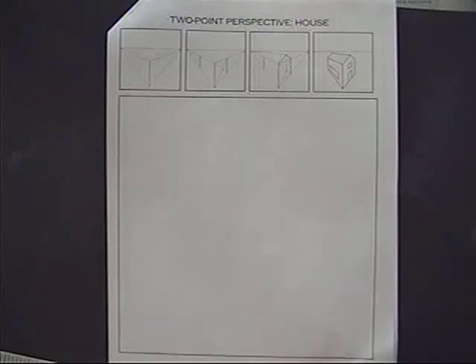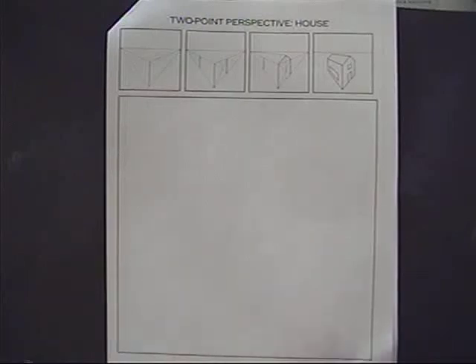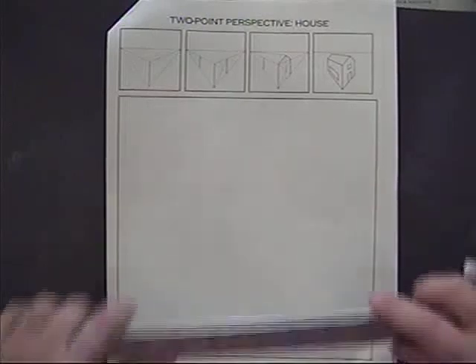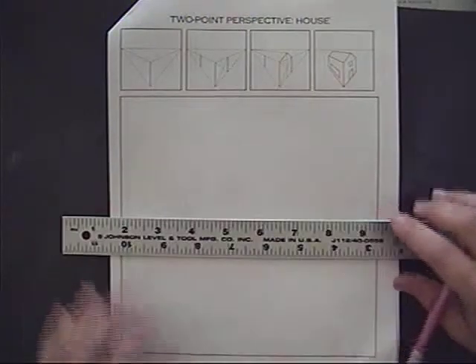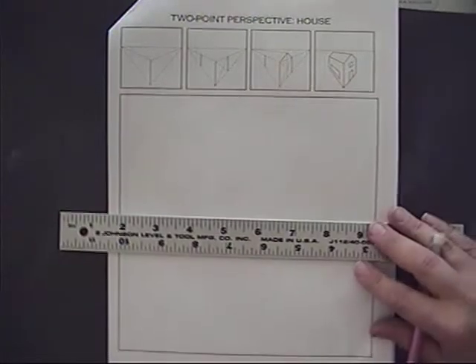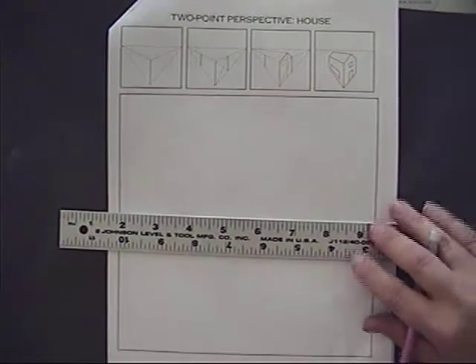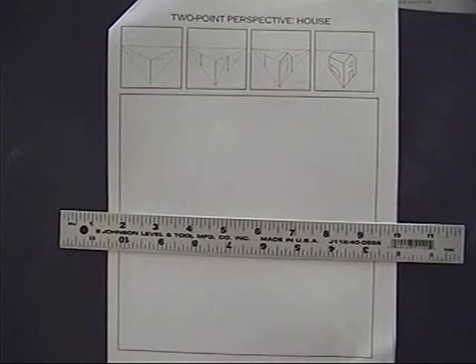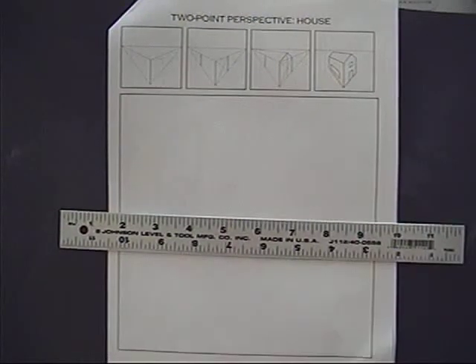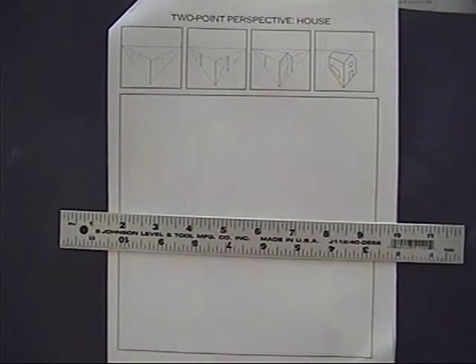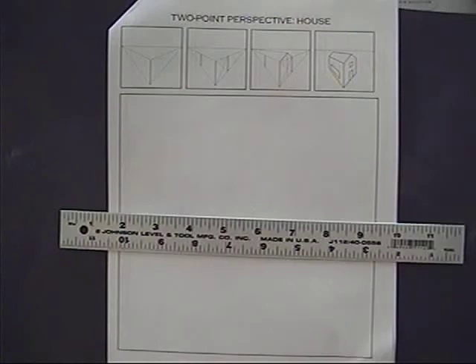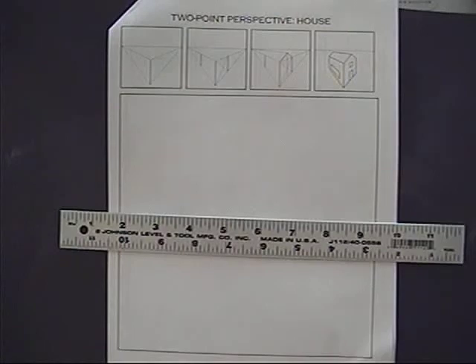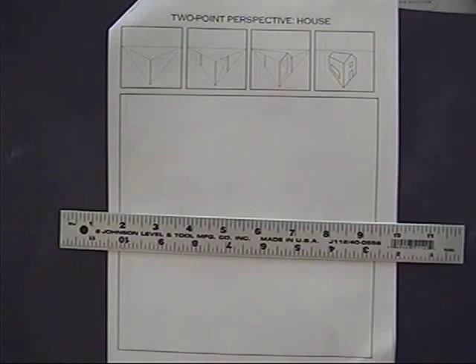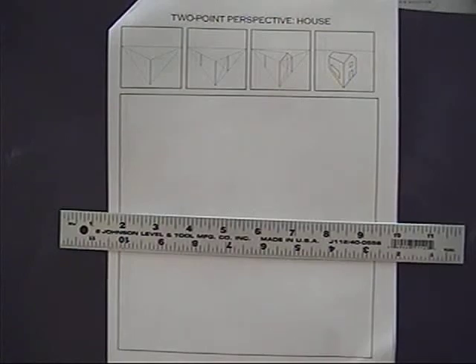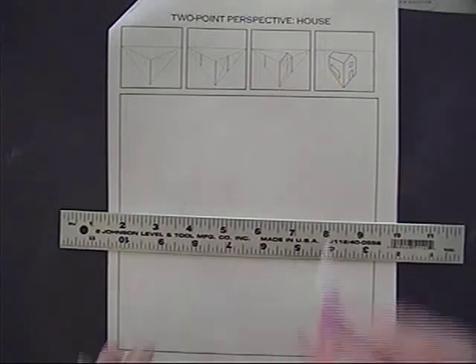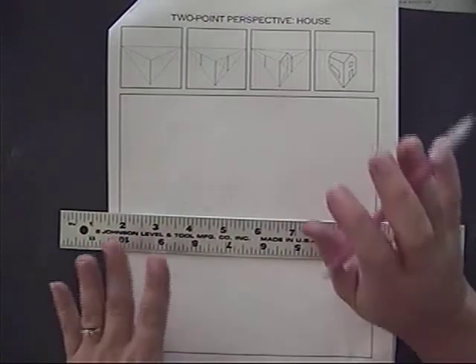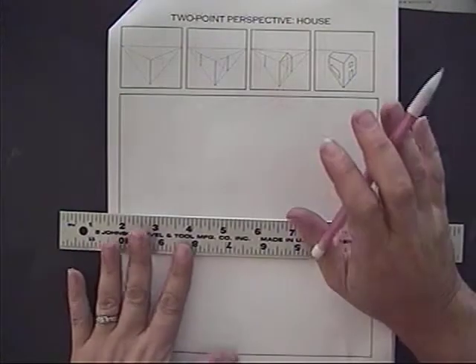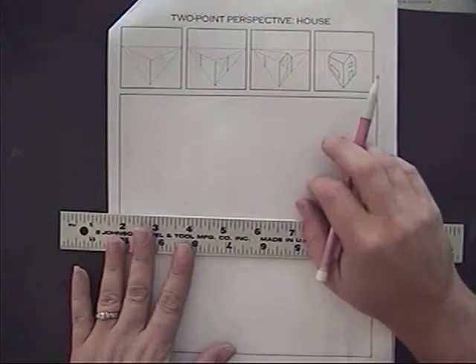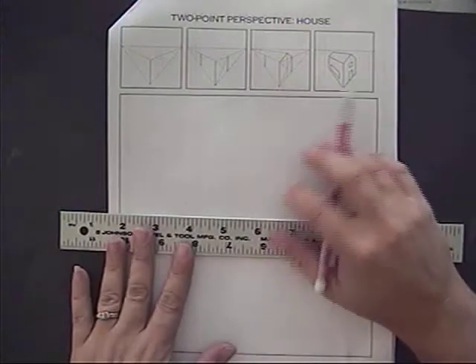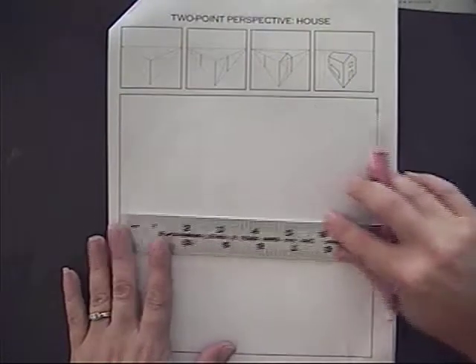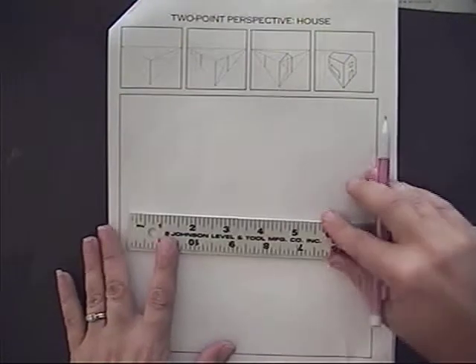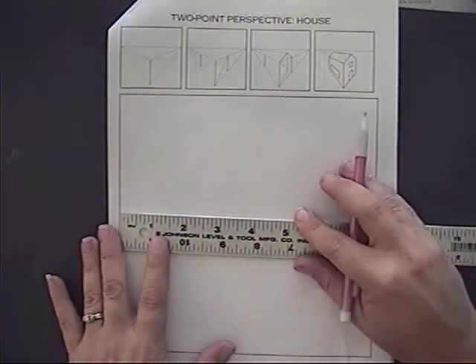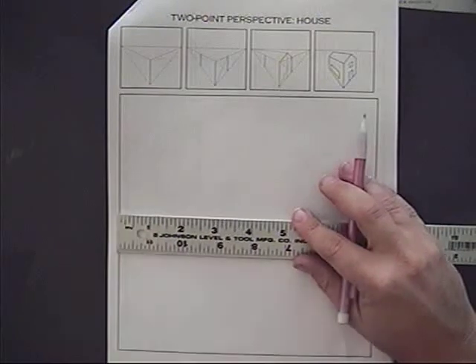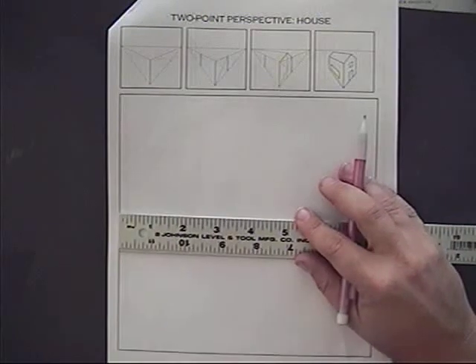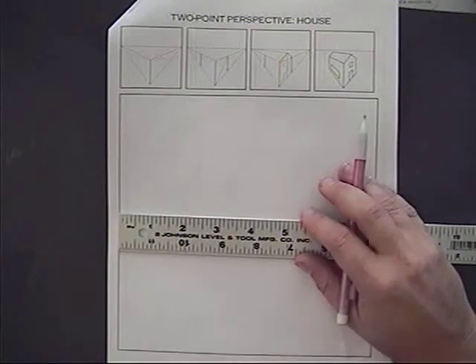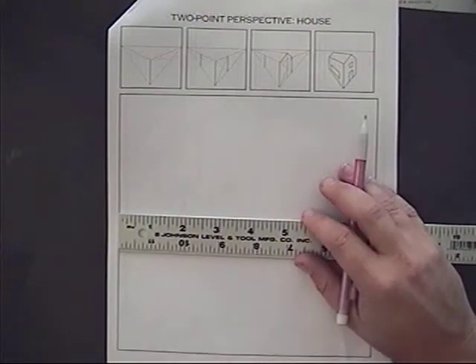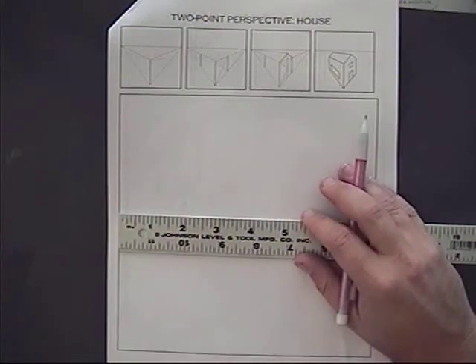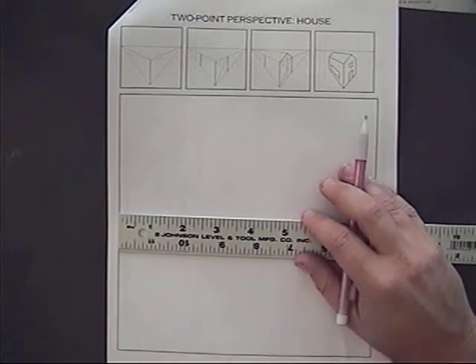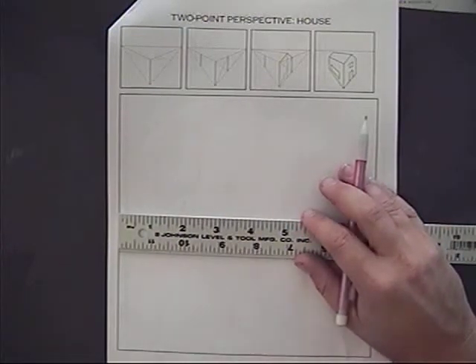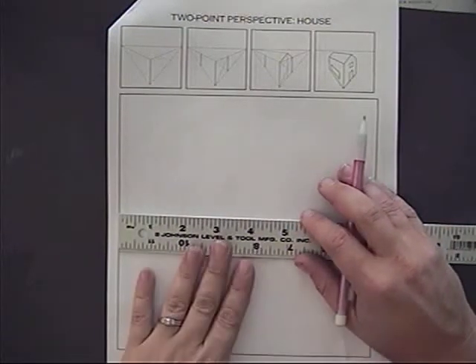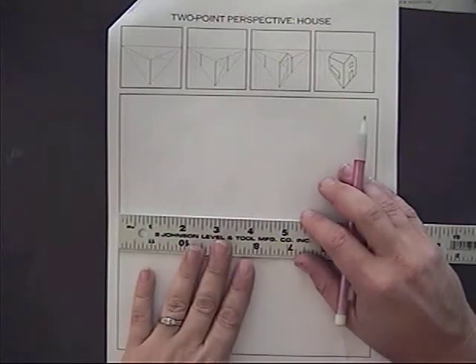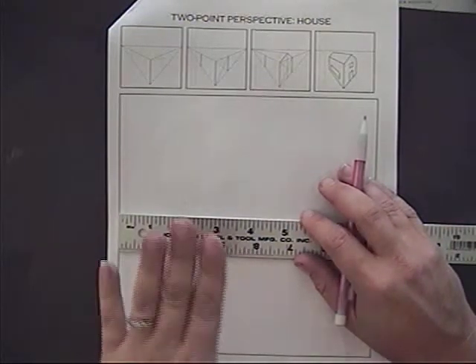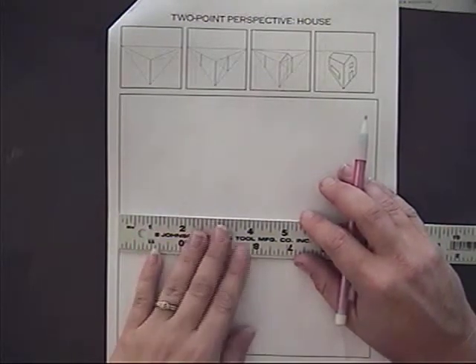All right, now we're moving on to a building, and this is going to be the most important one. It's very similar to the other things that we have done so far today, but our final project that we're going to do for Two Point Perspective this quarter is going to be a house.